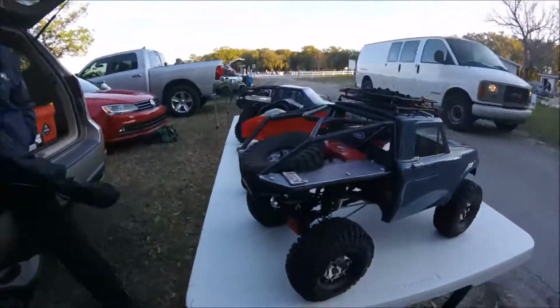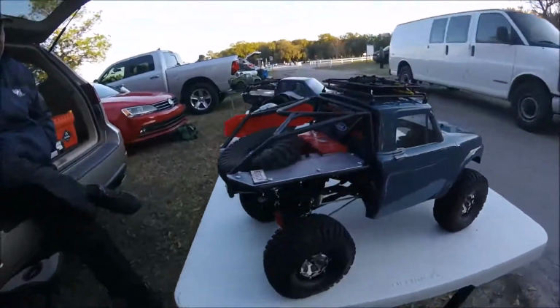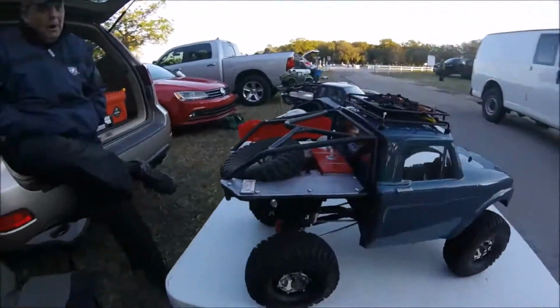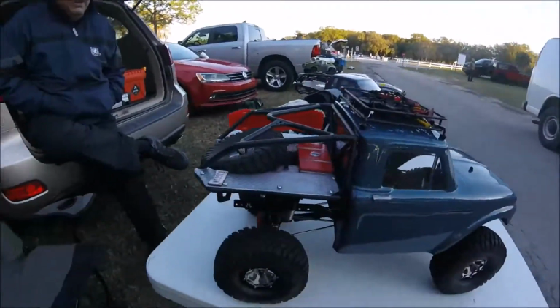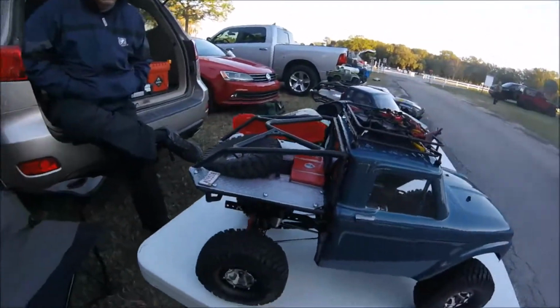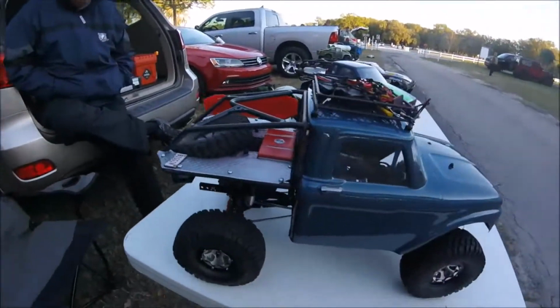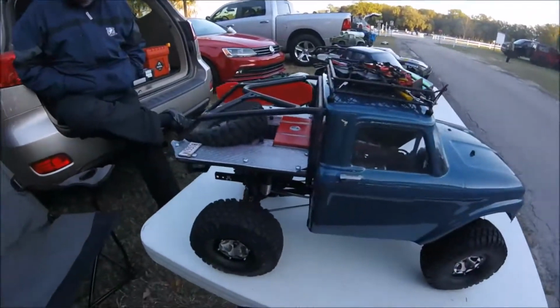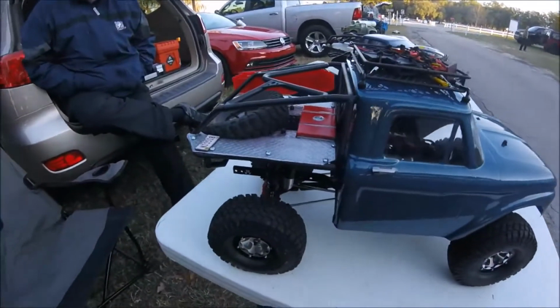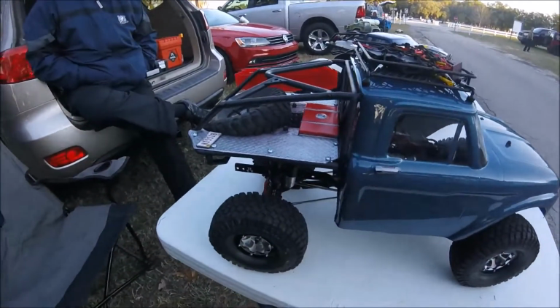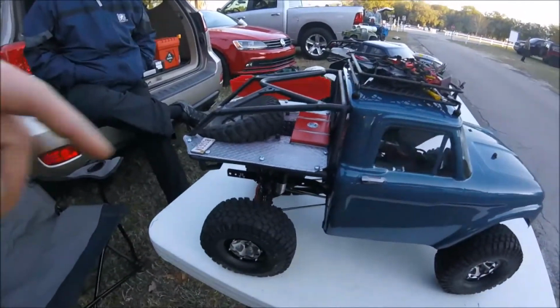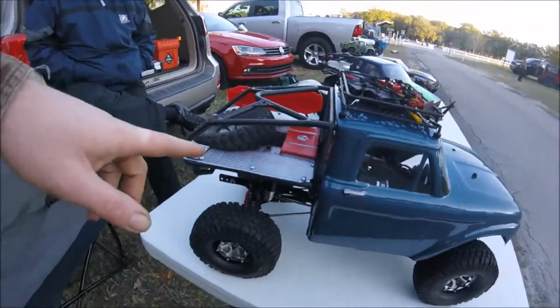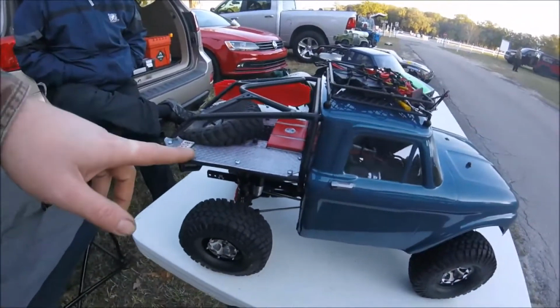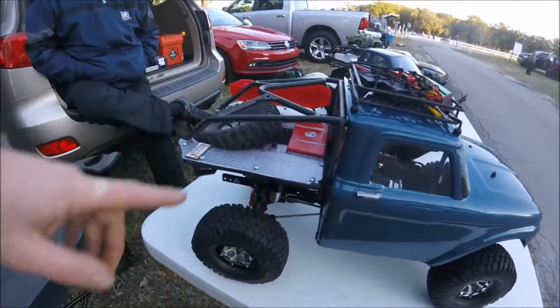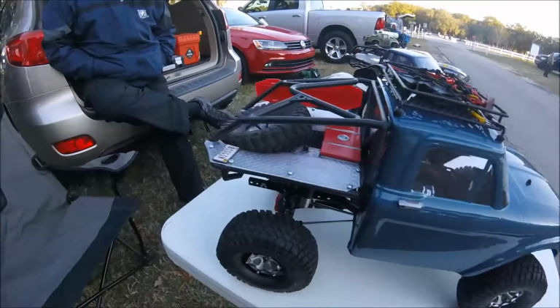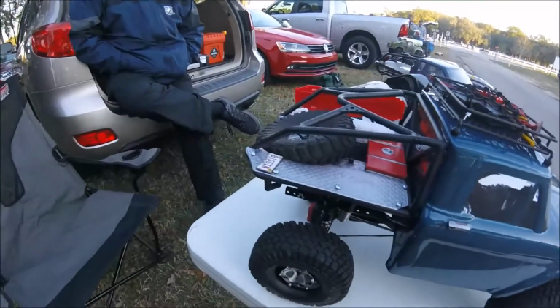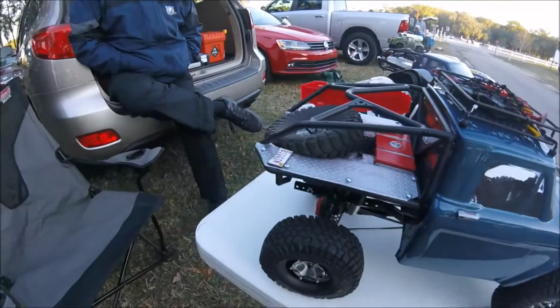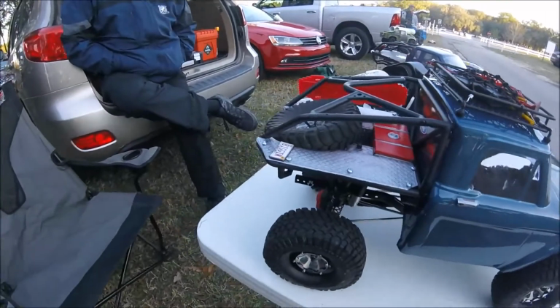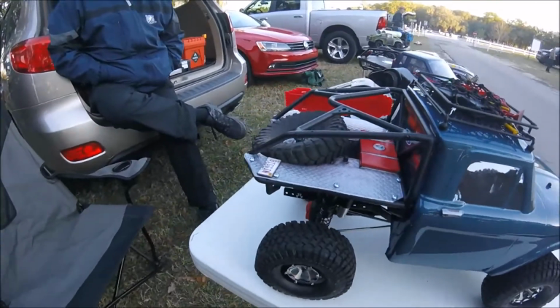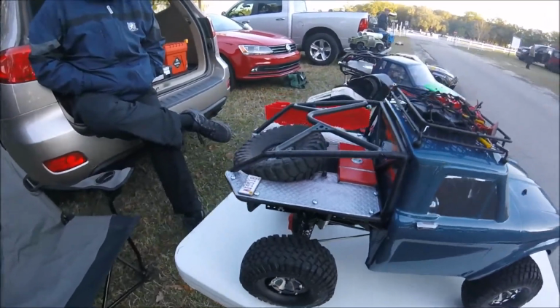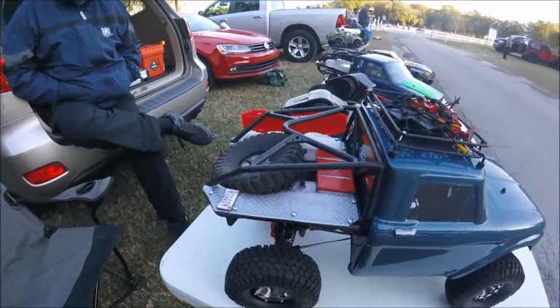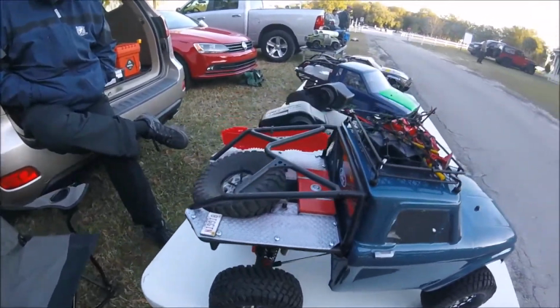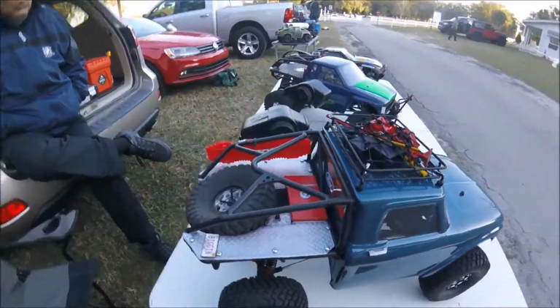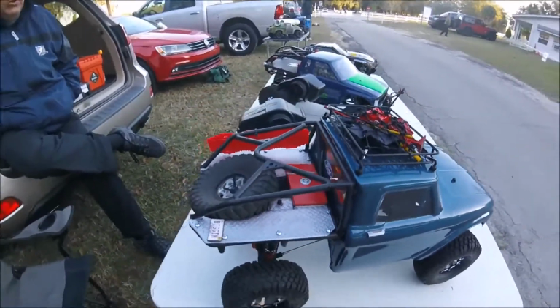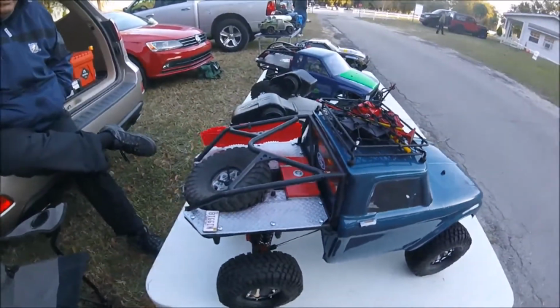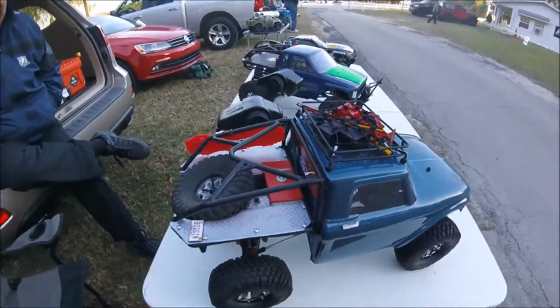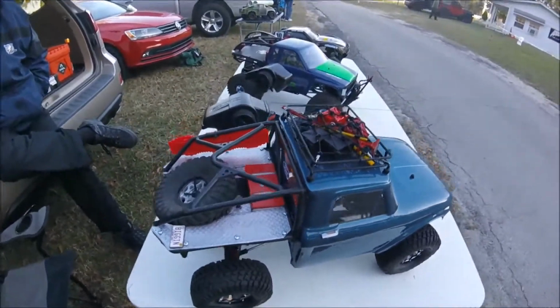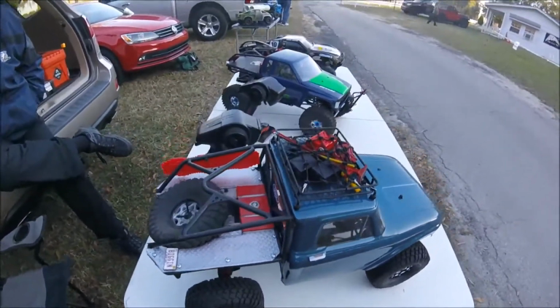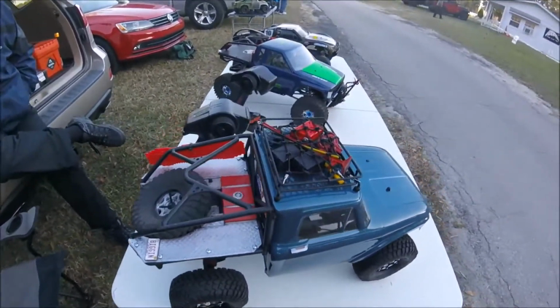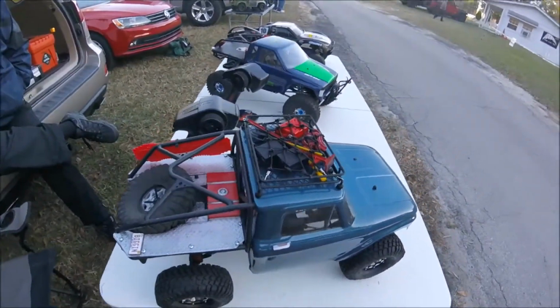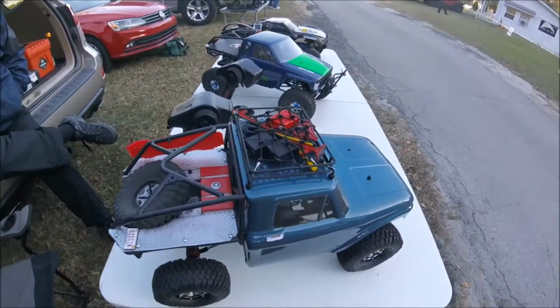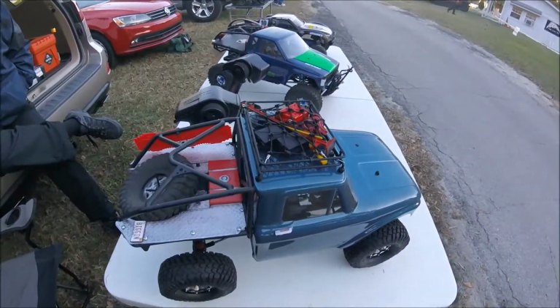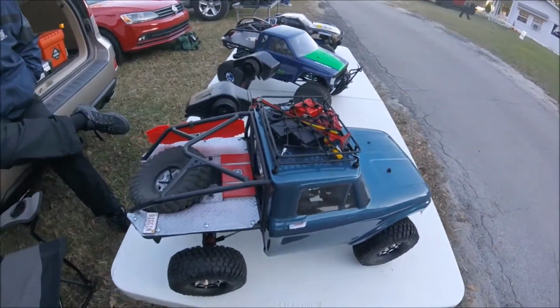Yeah, how about the body? Right here? Yeah. A lot up between the body. I don't know if it's the middle of the head.